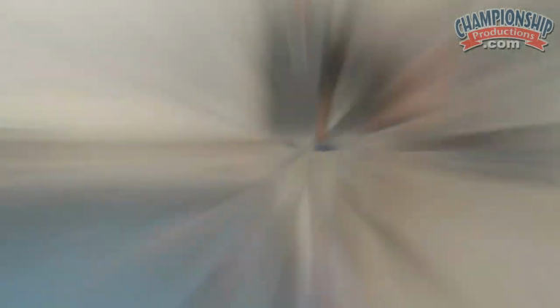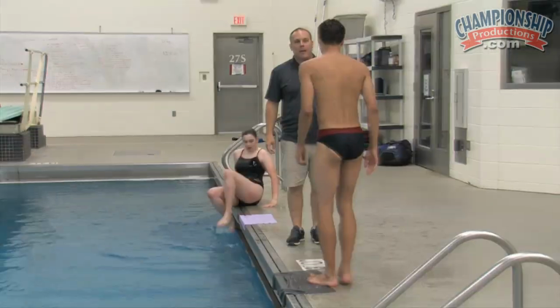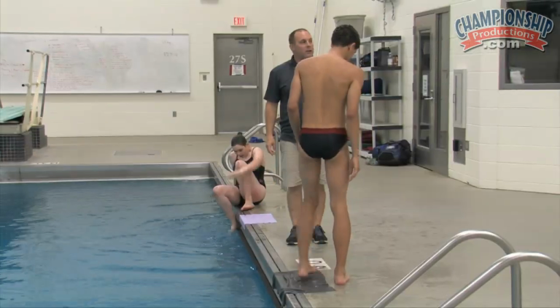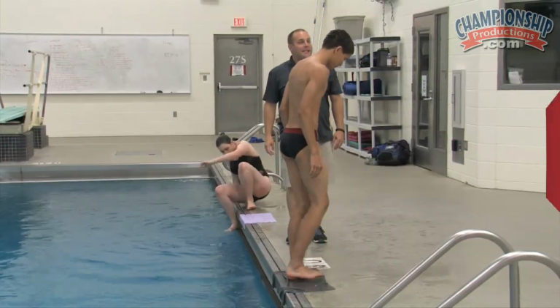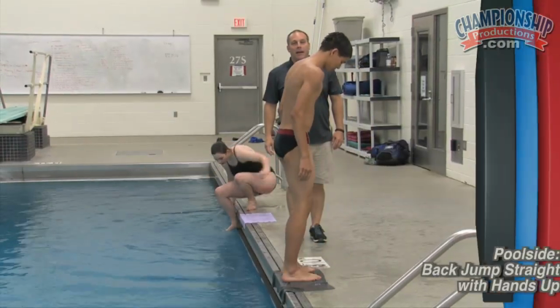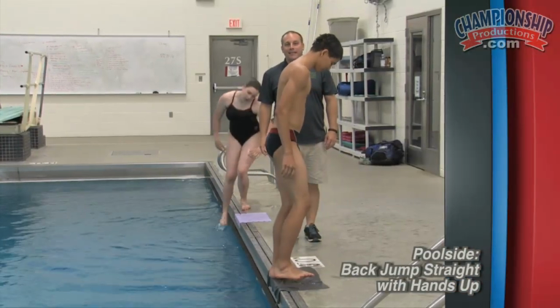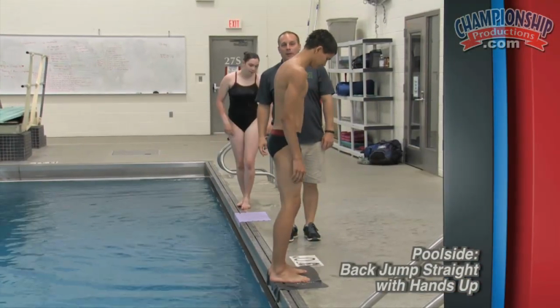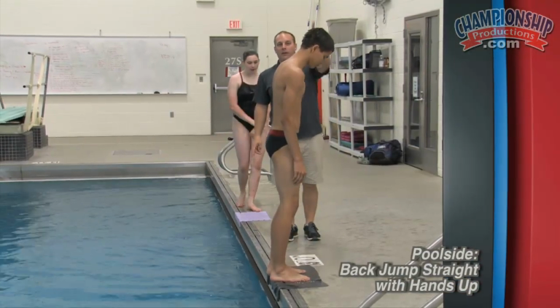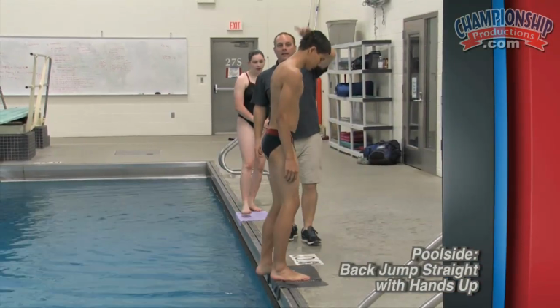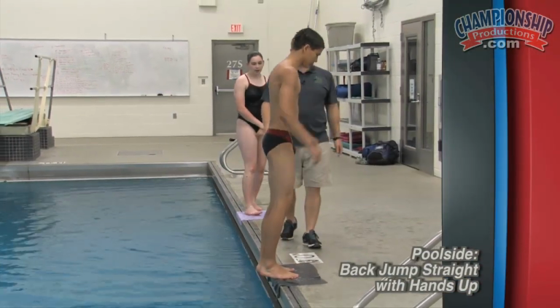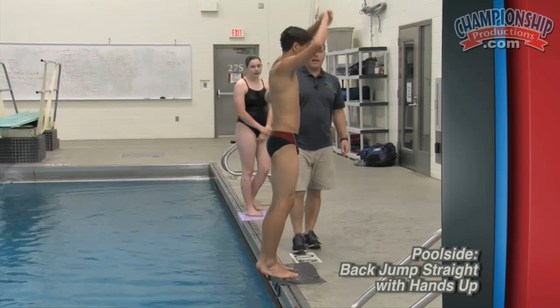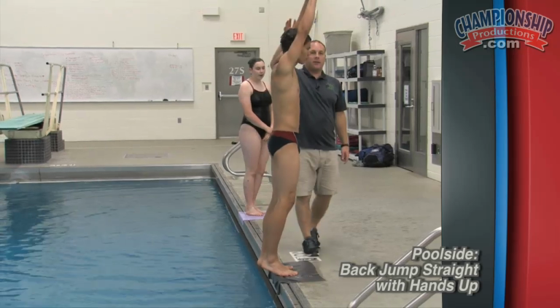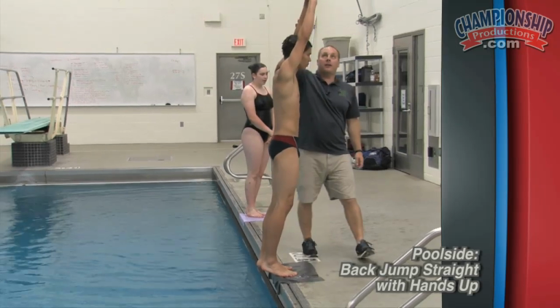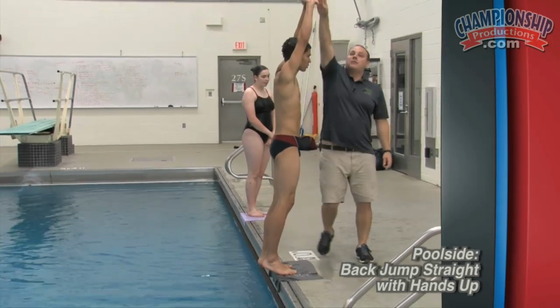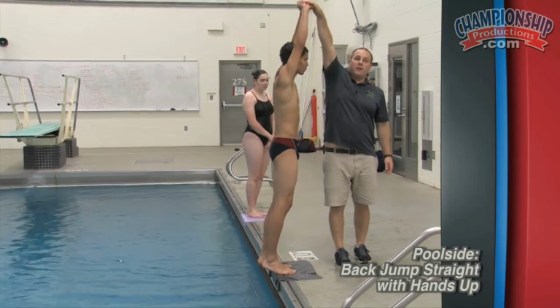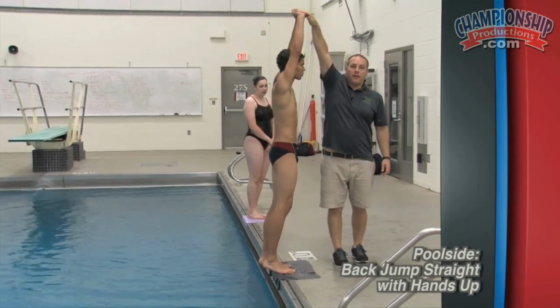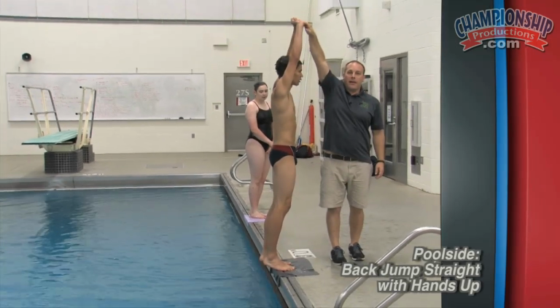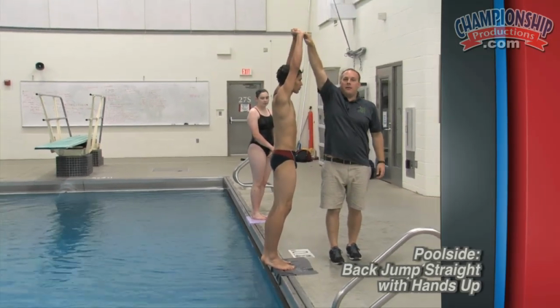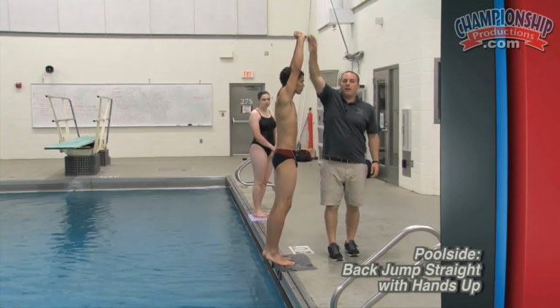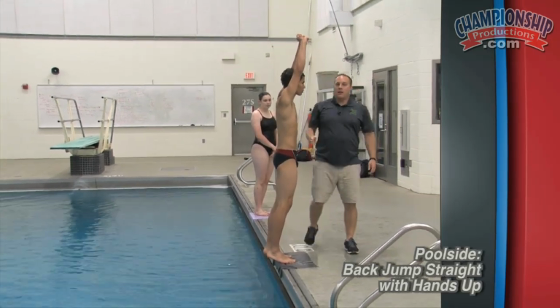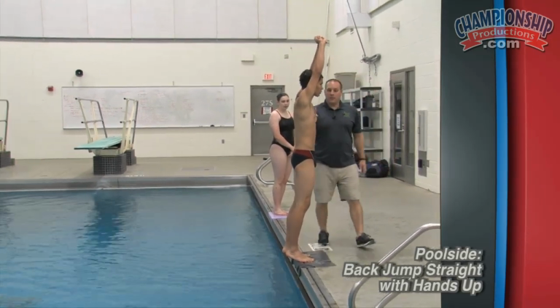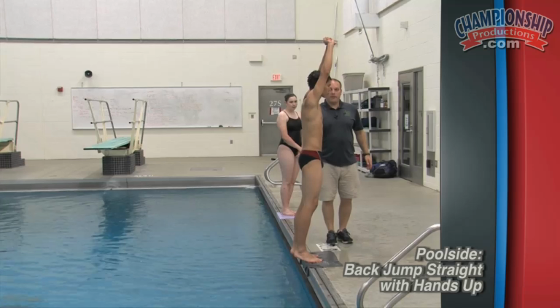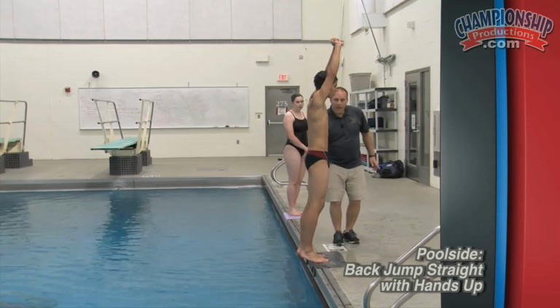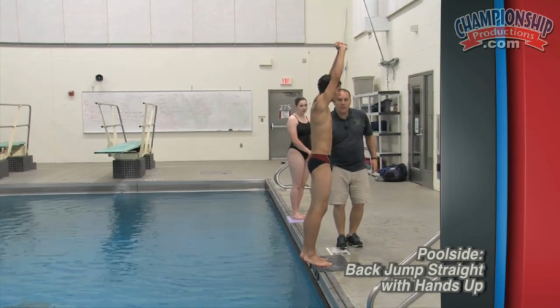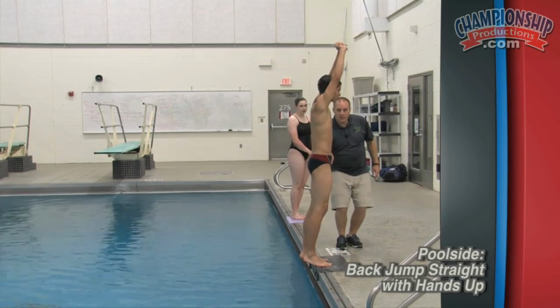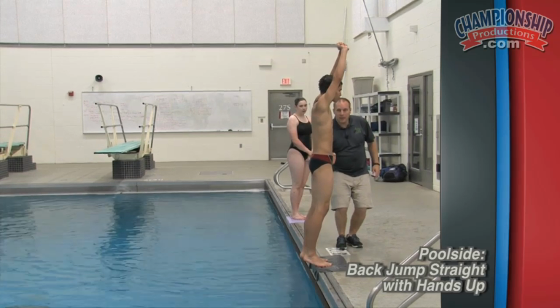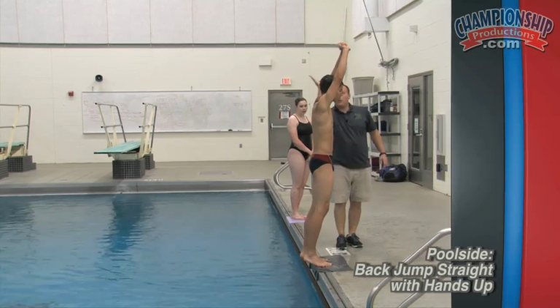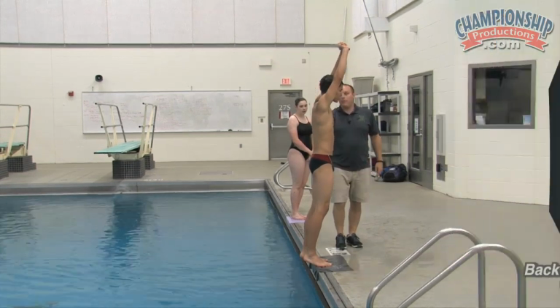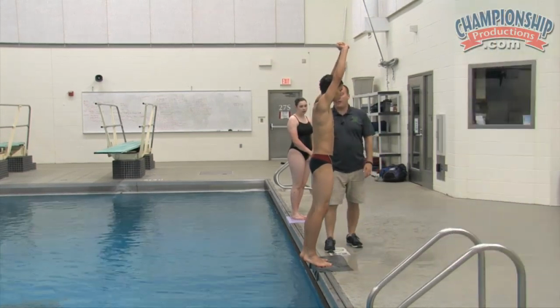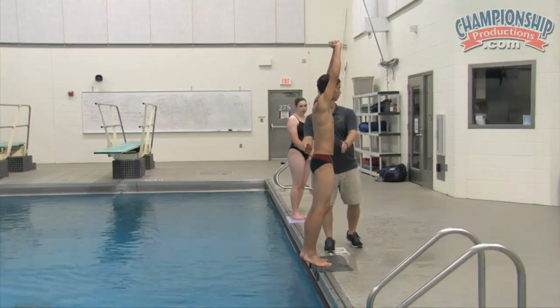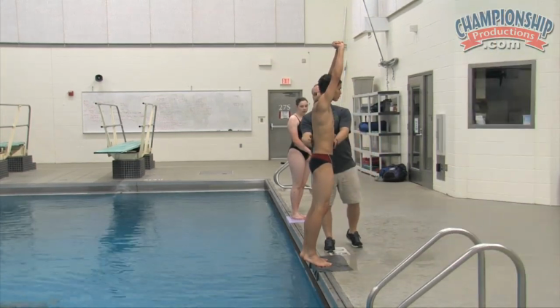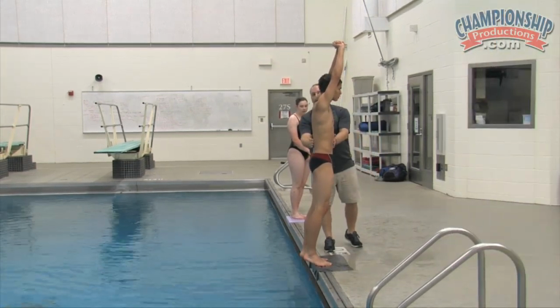This time we're going to do the same kind of back dive, but with our hands up above our head, starting with grabbed hands up there. We're going to do the same thing: bend, squat at the knees, jump up and back, and then that line going in.